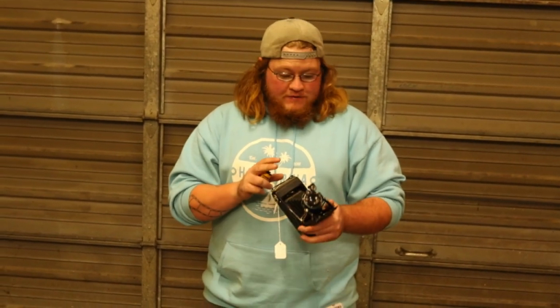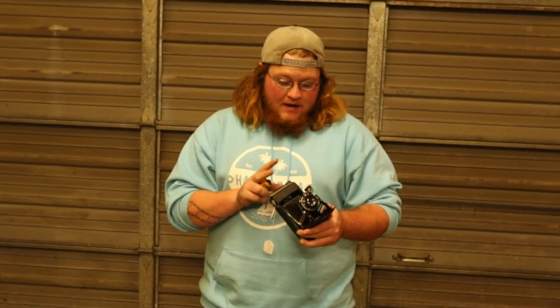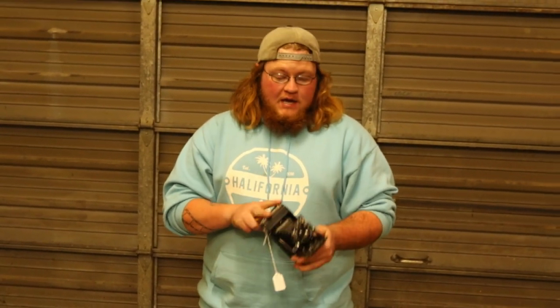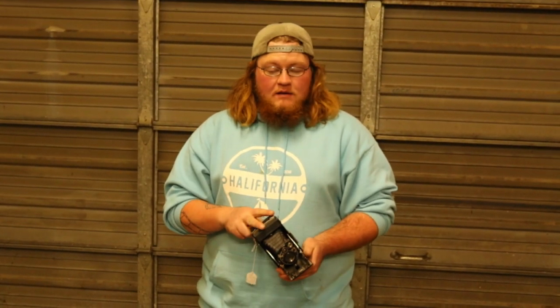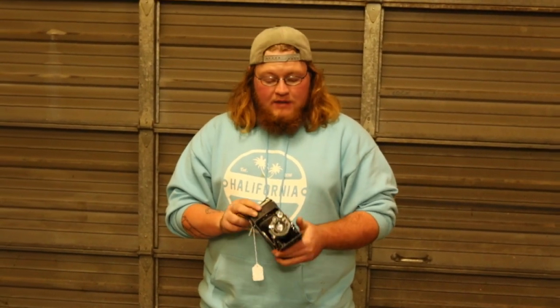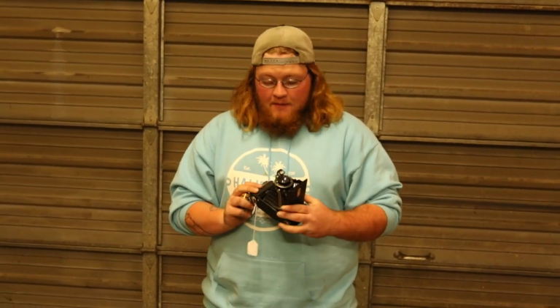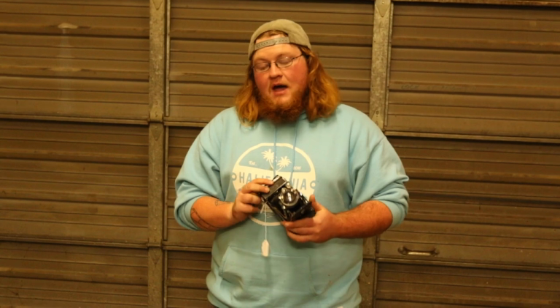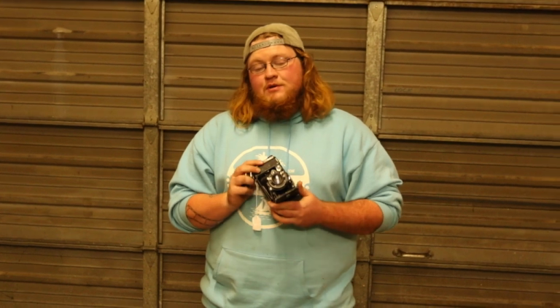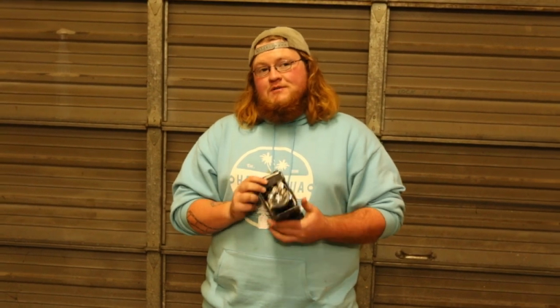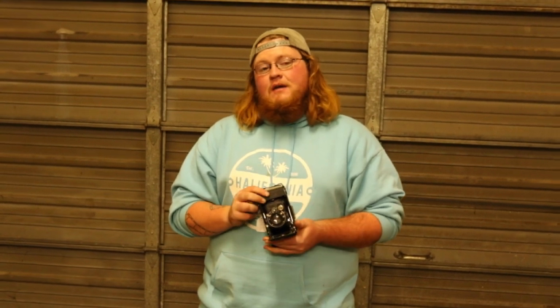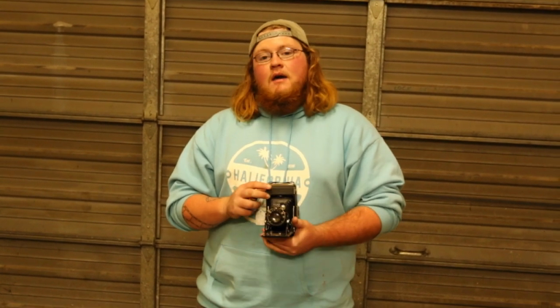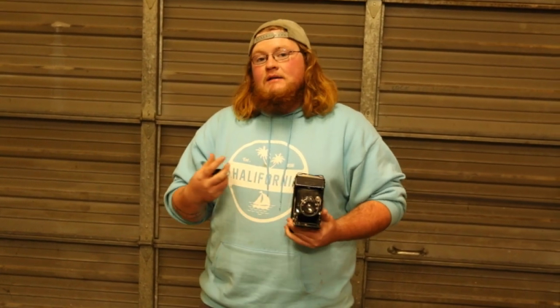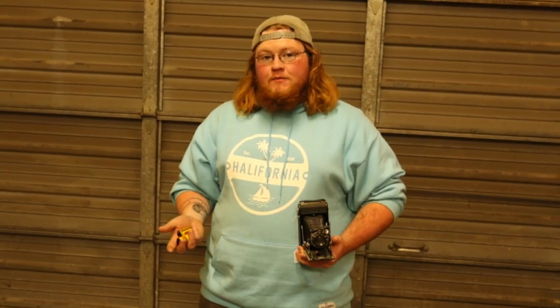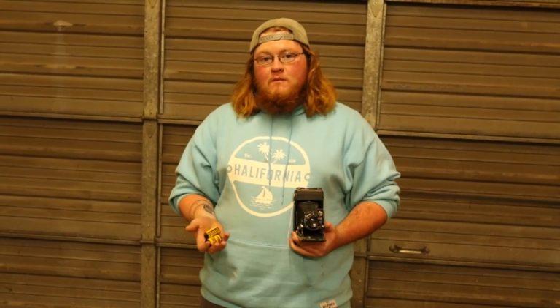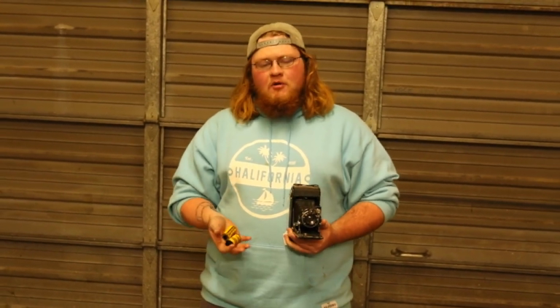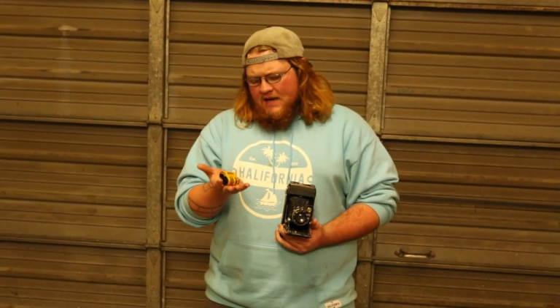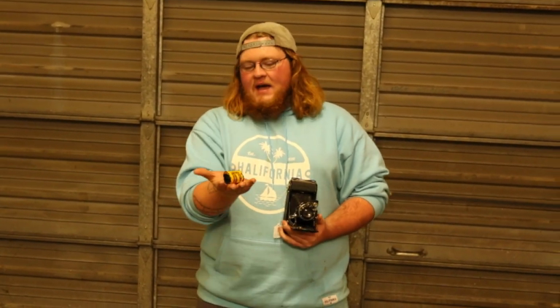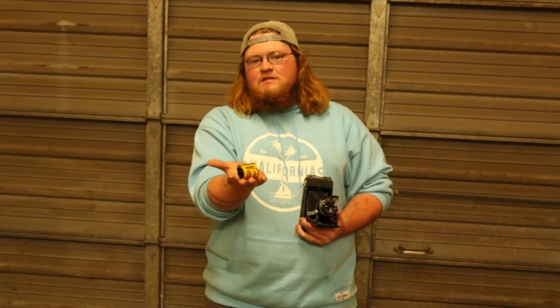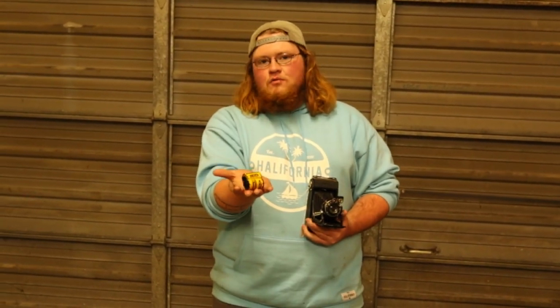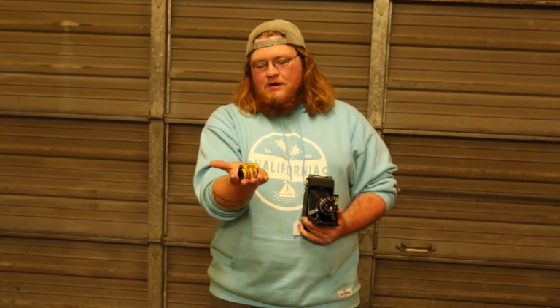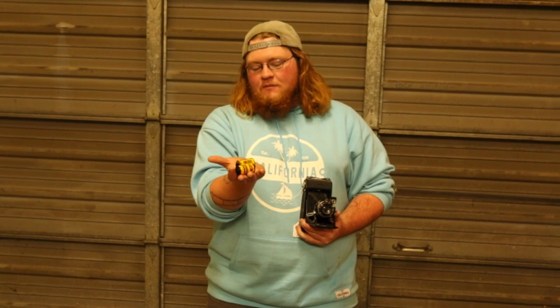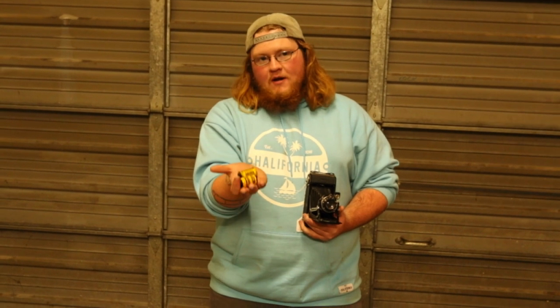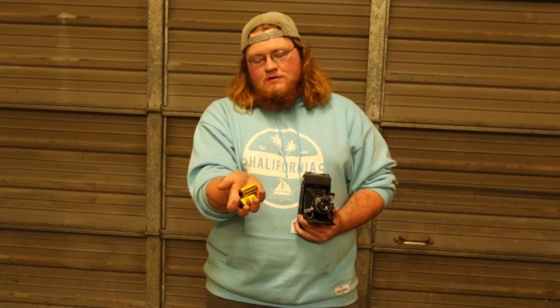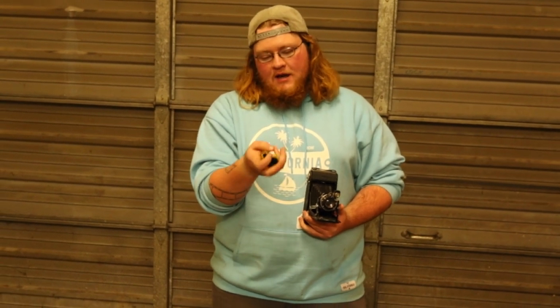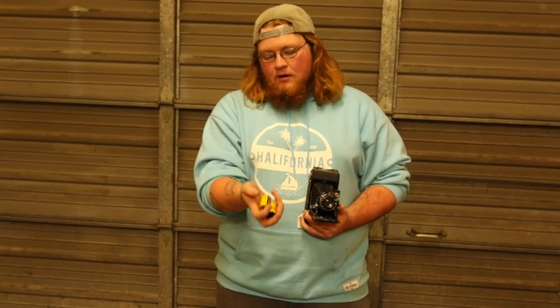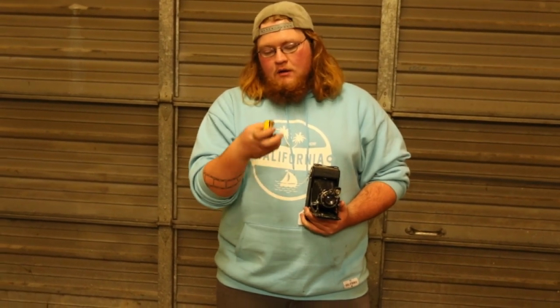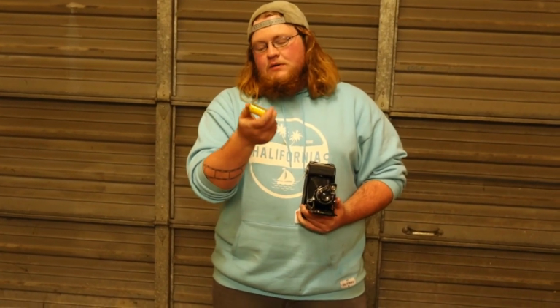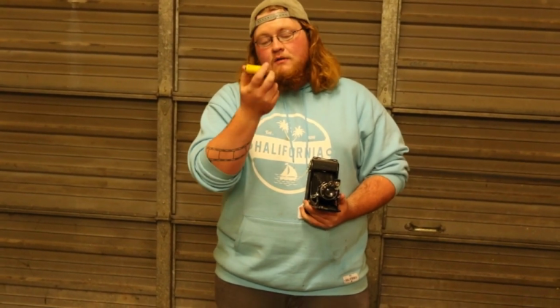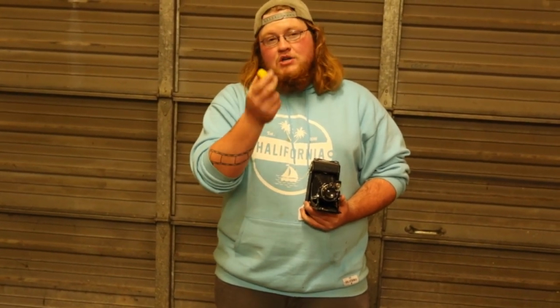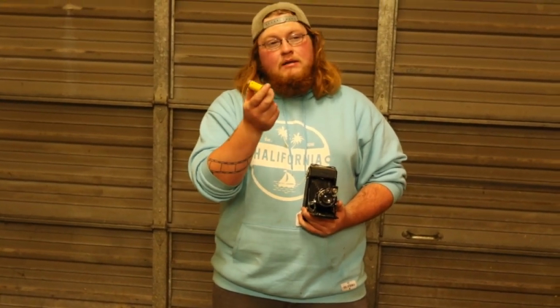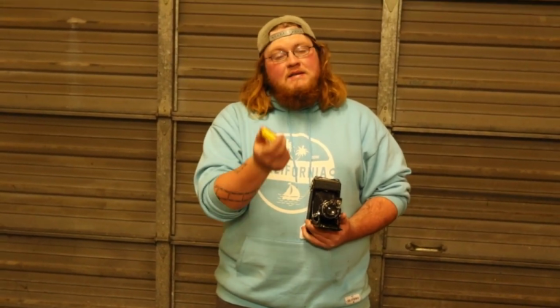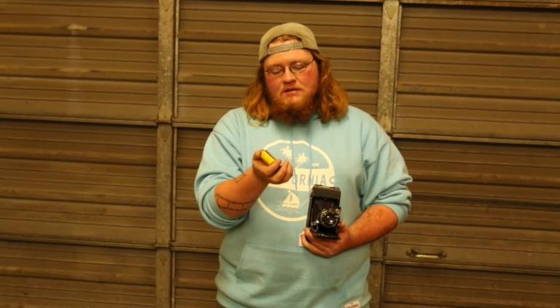So this camera was caked in dust. I cleaned it up and it actually works a hundred percent. And I did develop that film, and it made me realize that I had these two rolls — one that I found in my grandfather's old camera.